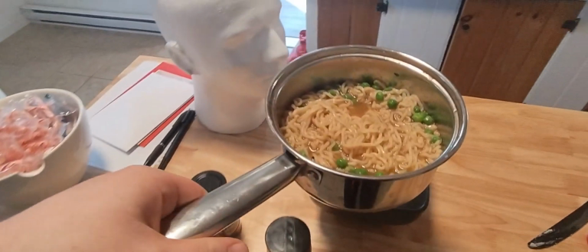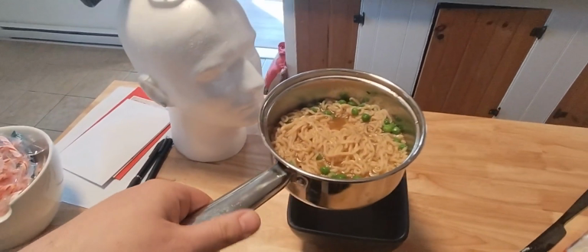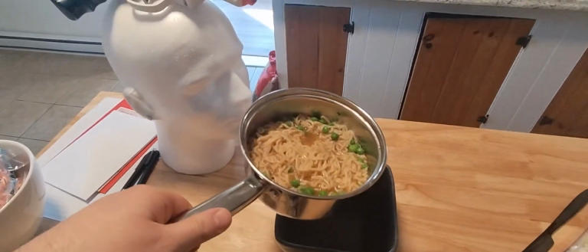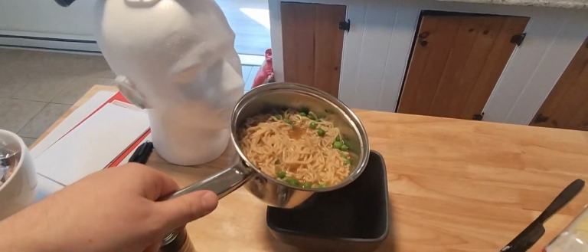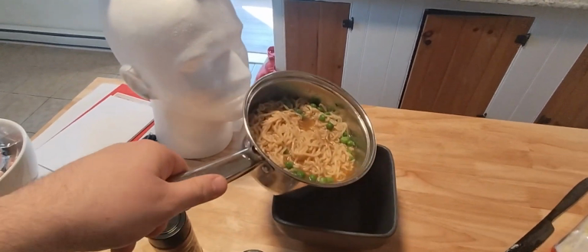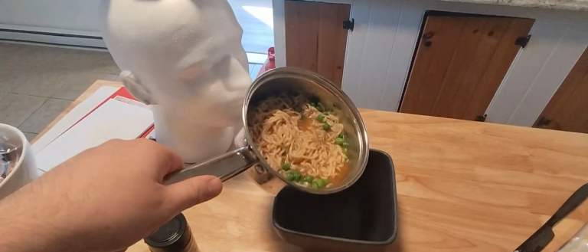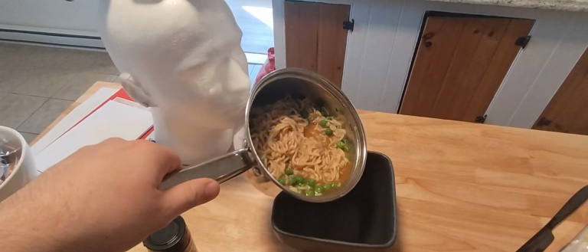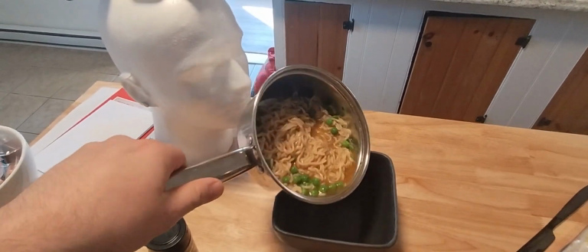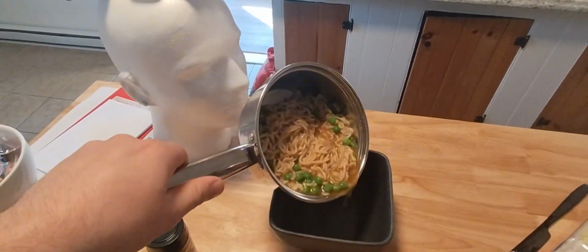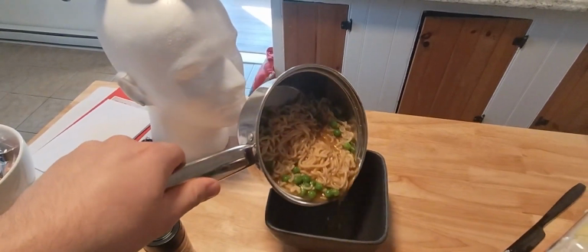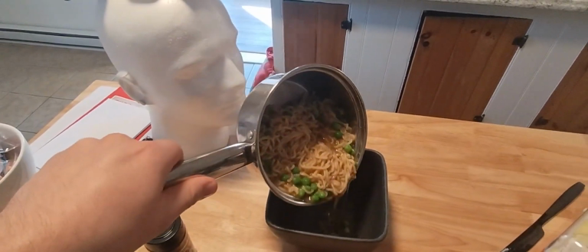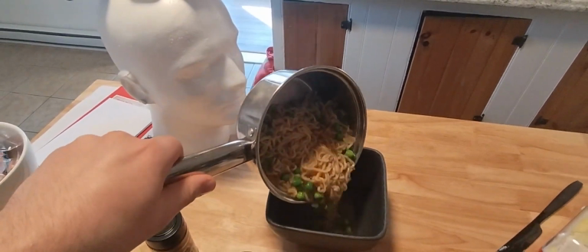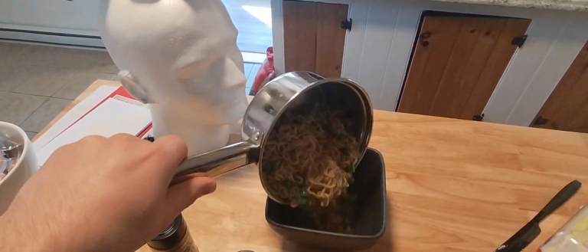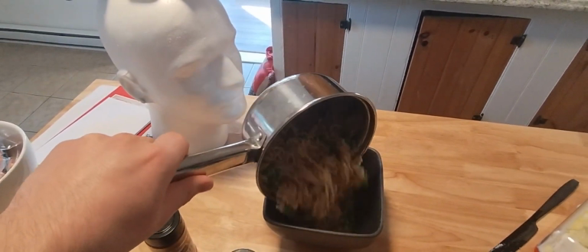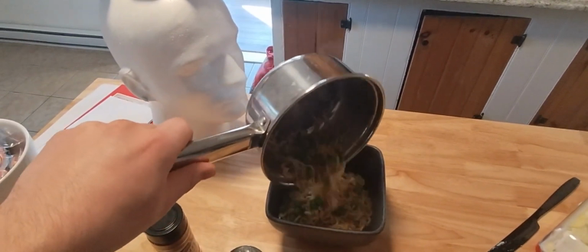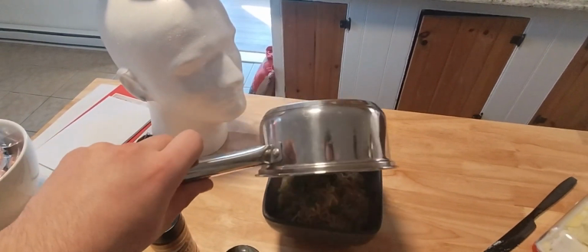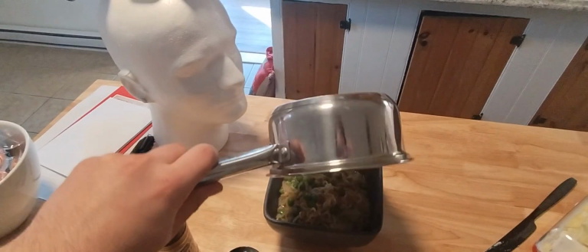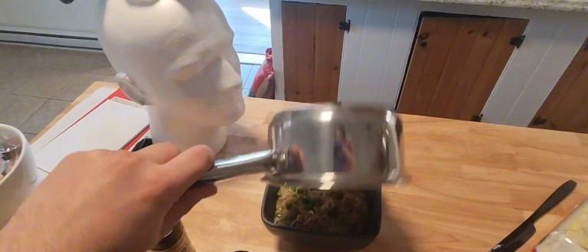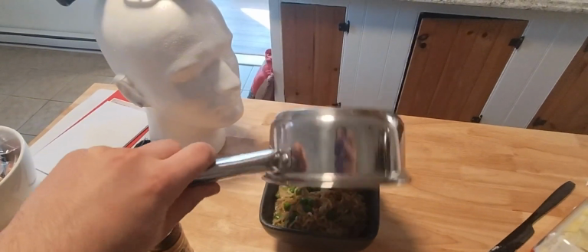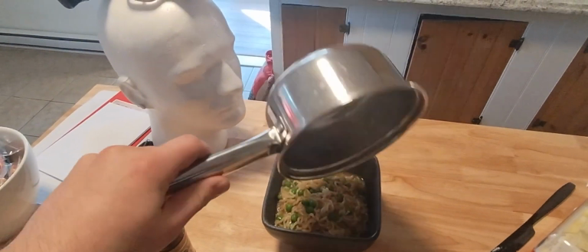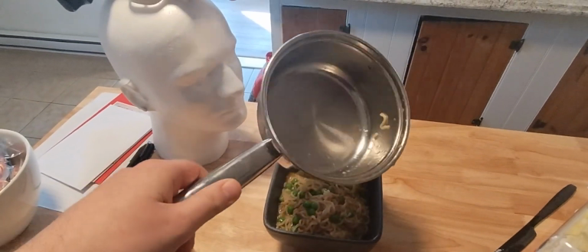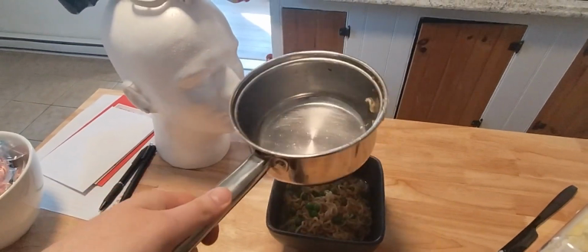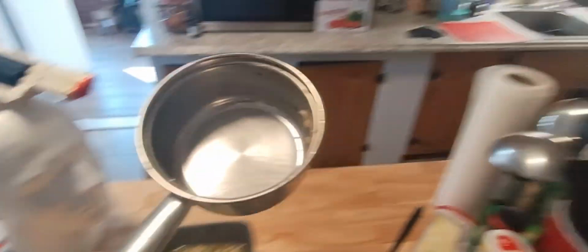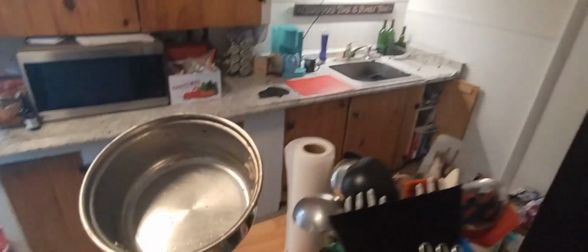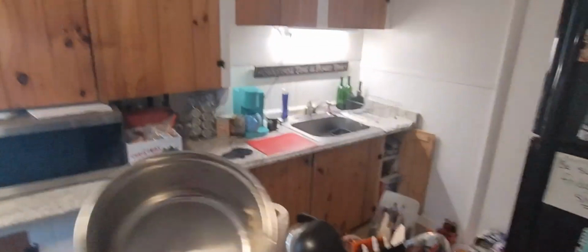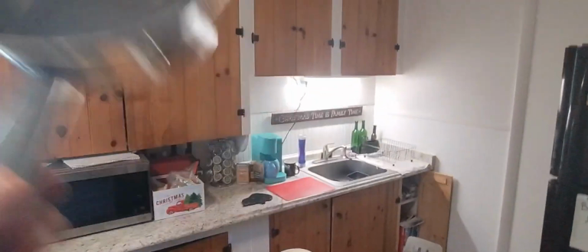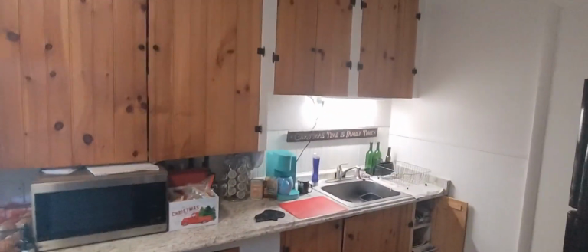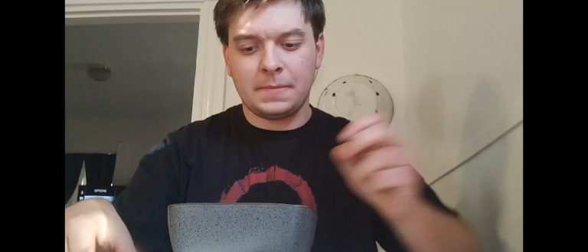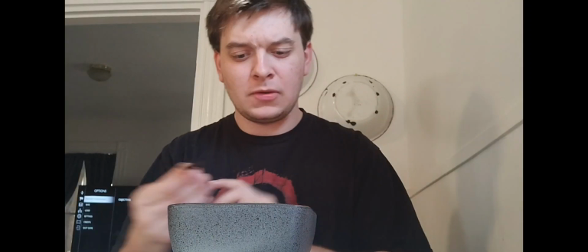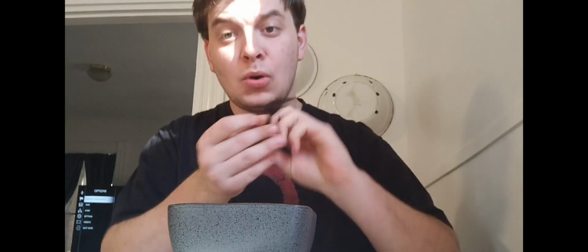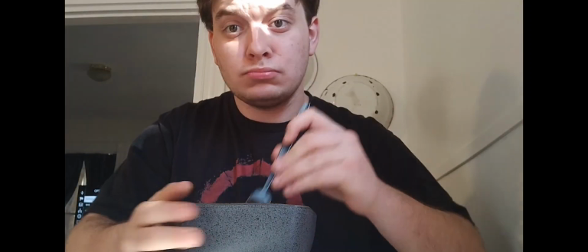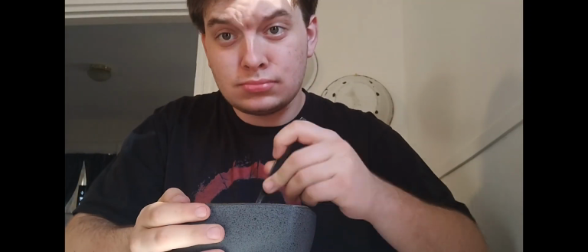Once you're done, pour the ramen into your own bowl so it can taste good and delish. Then you go ahead and discard the evidence. And now it's time to enjoy.